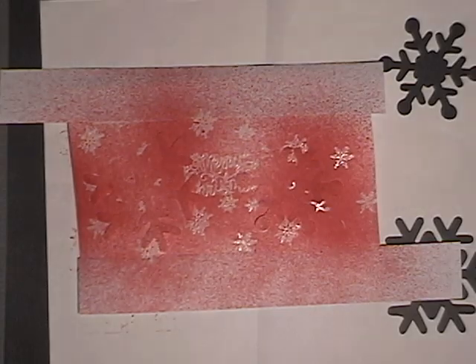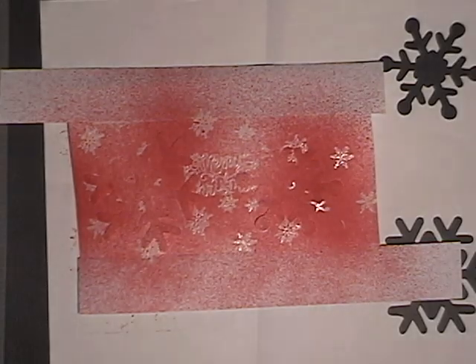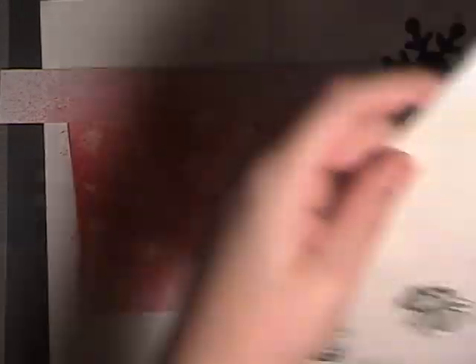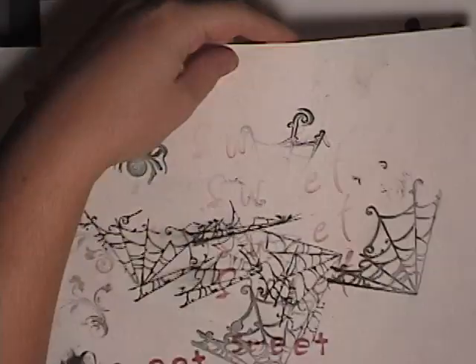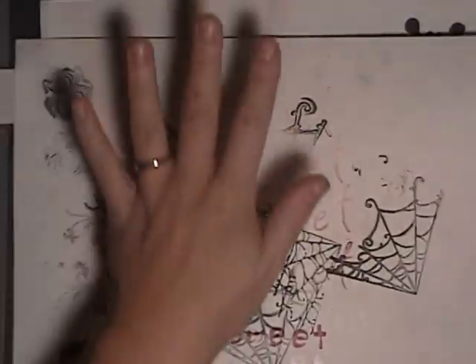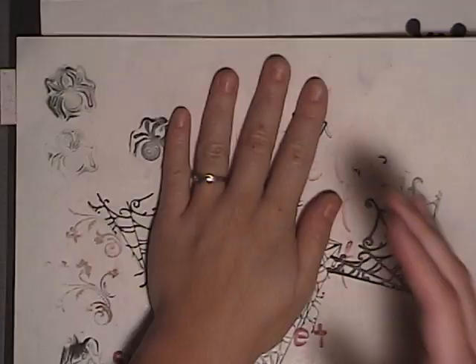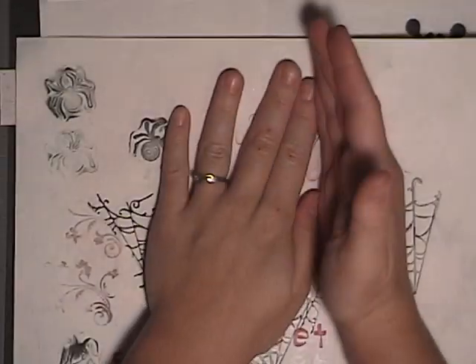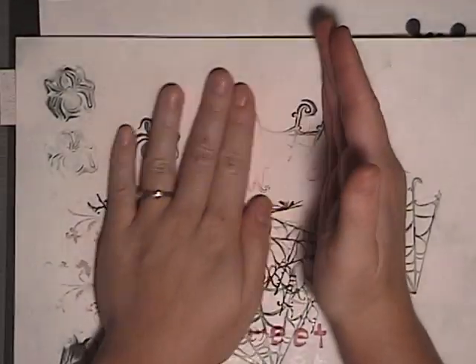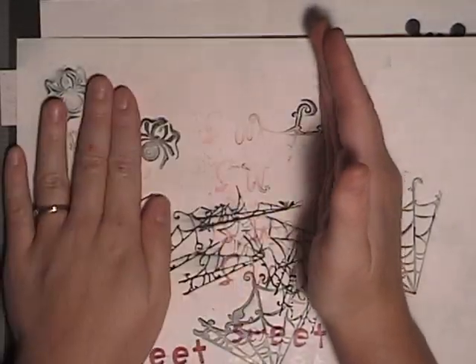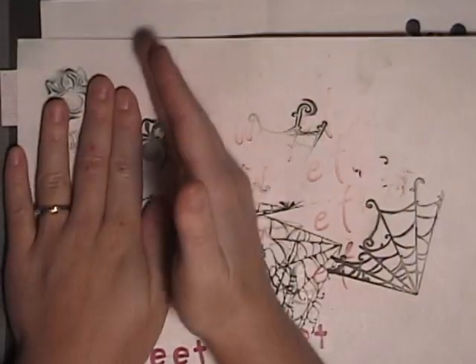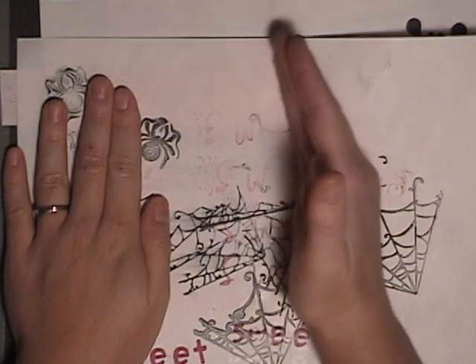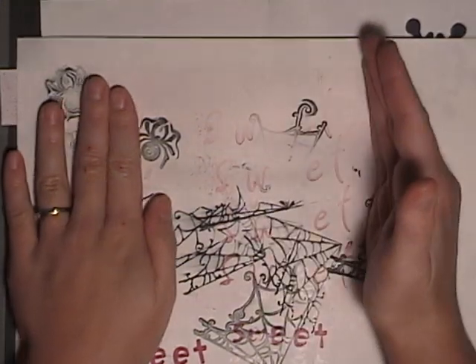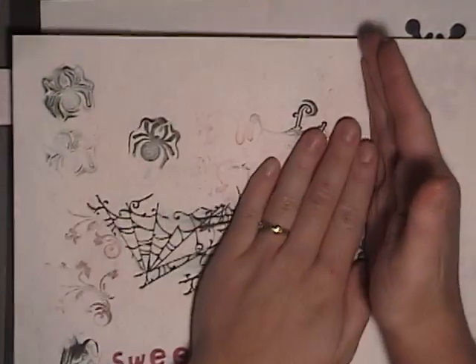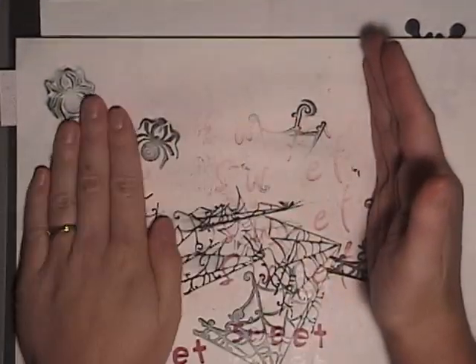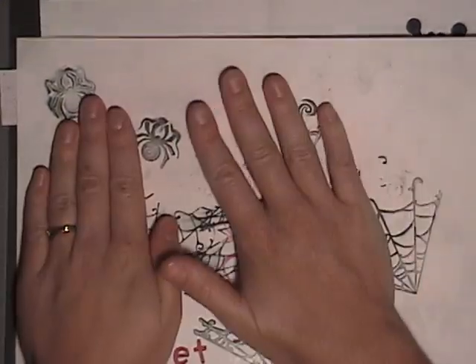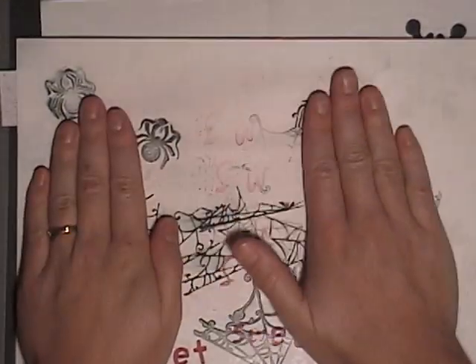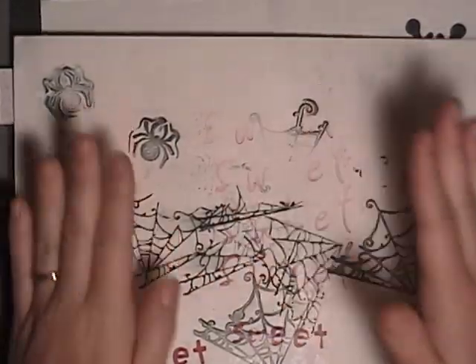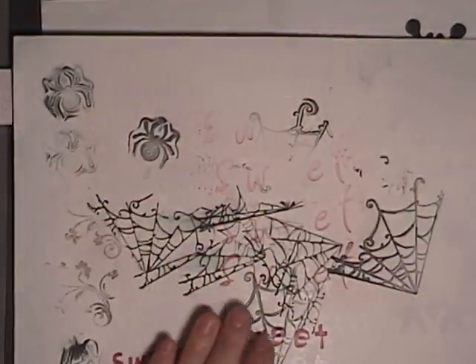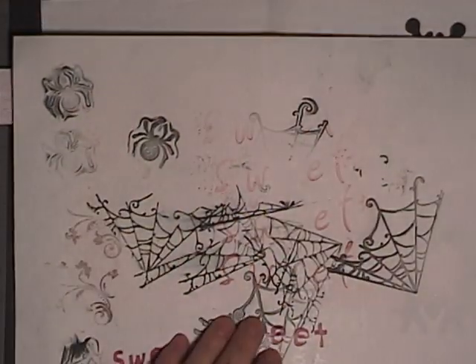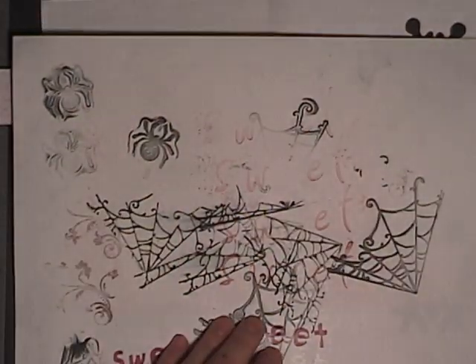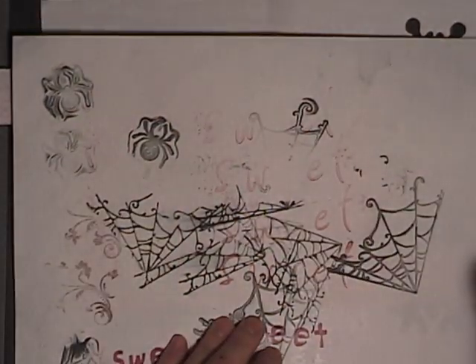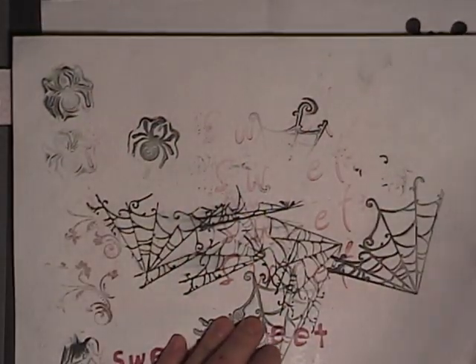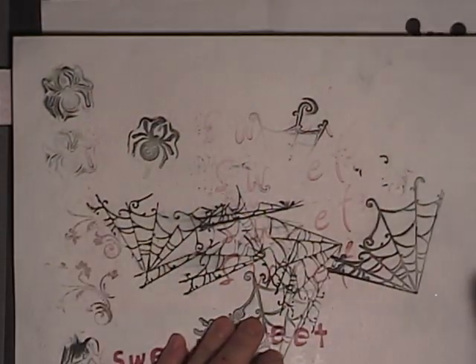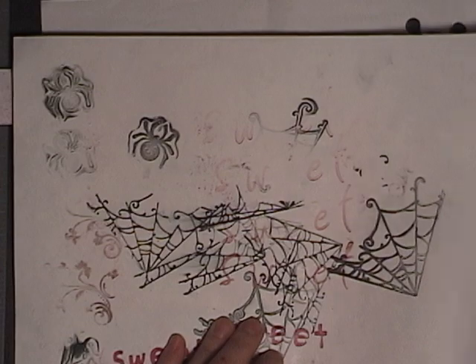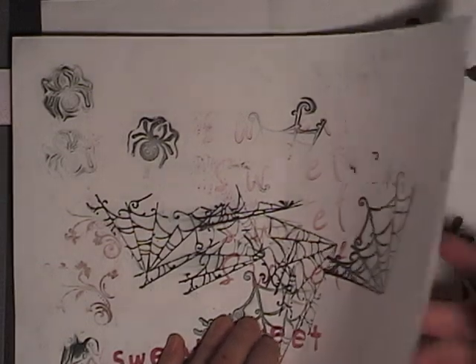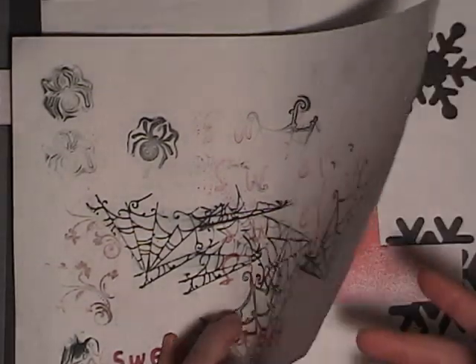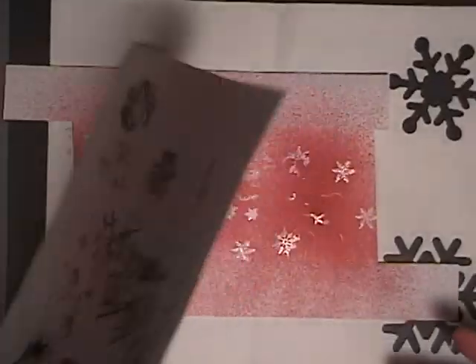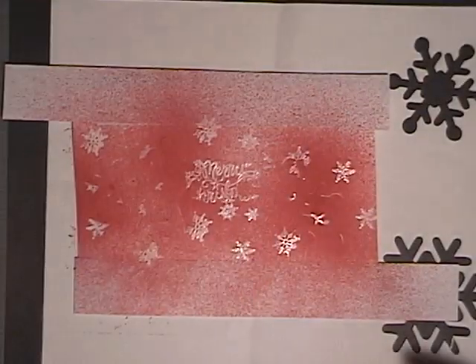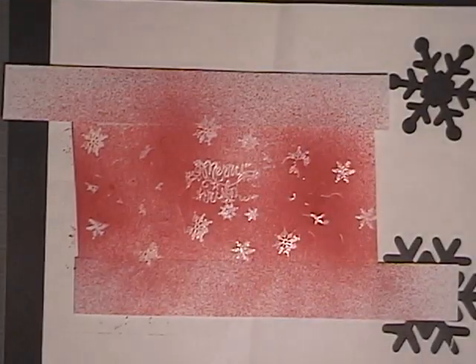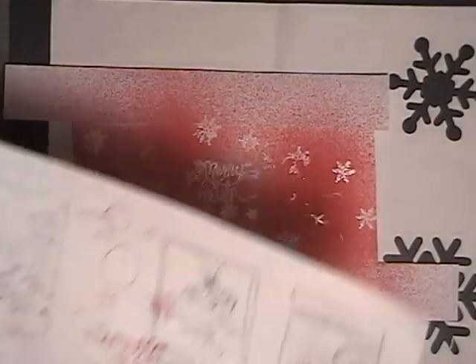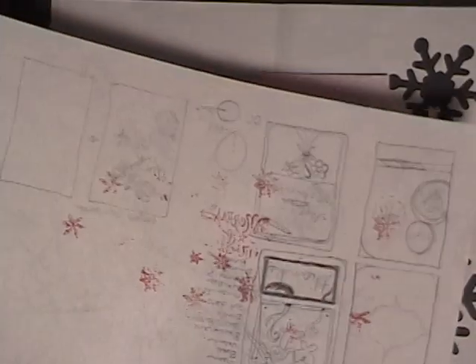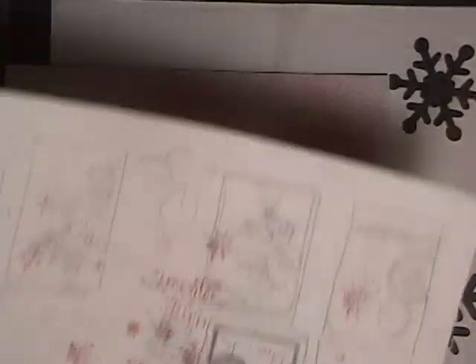Alright, this next step is kind of crucial. There's a lot of wet, juicy ink still on the embossed image. So I want to take this scratch paper and kind of blot the ink out. You can see there.